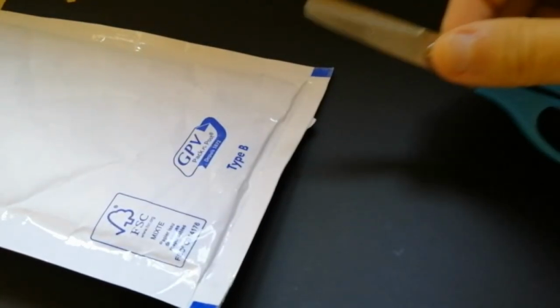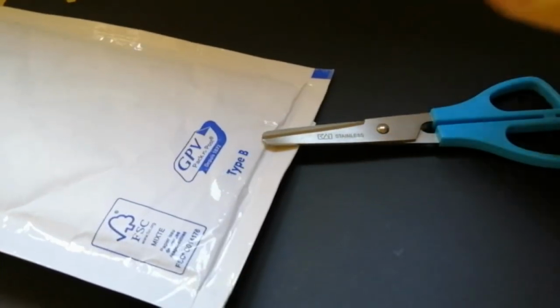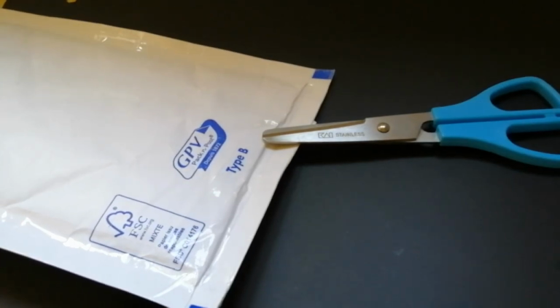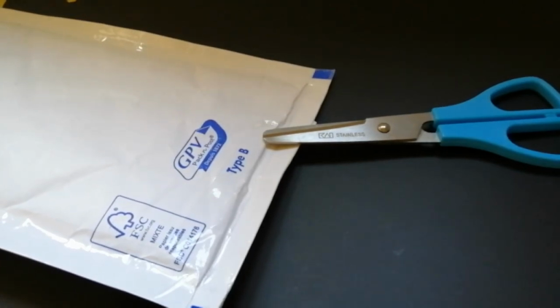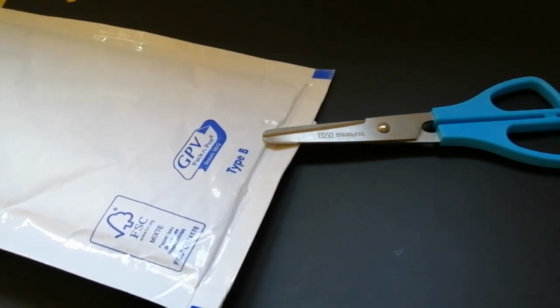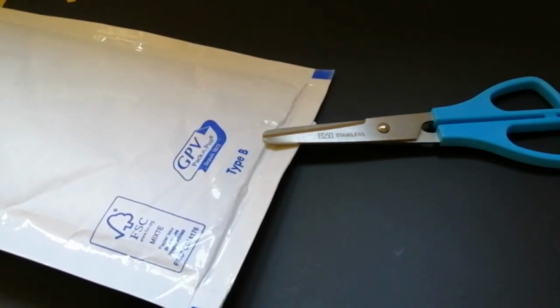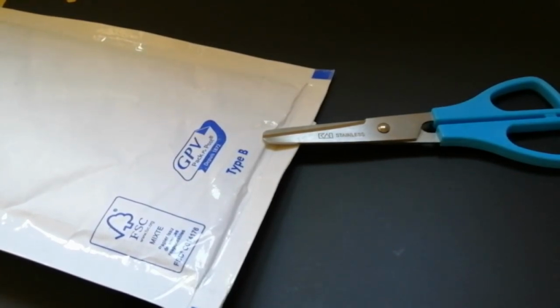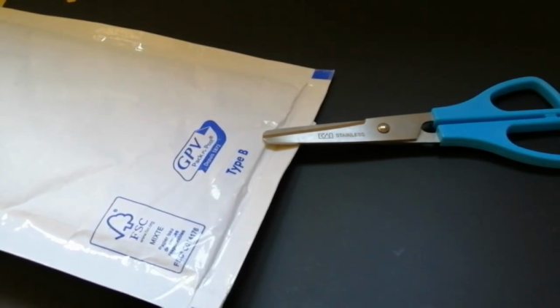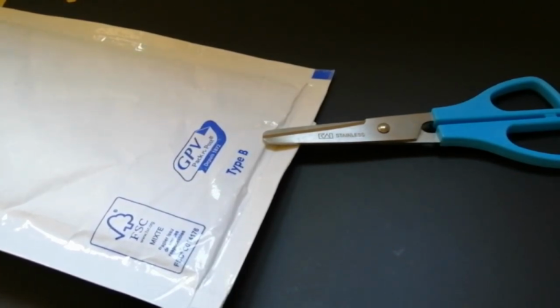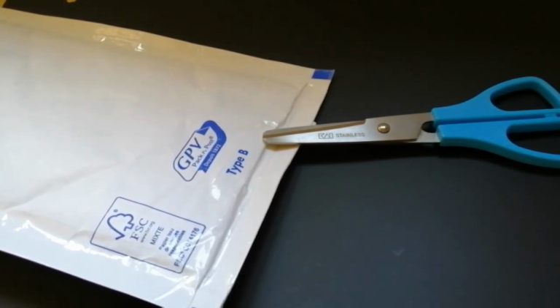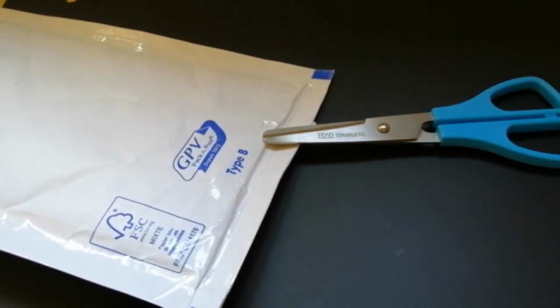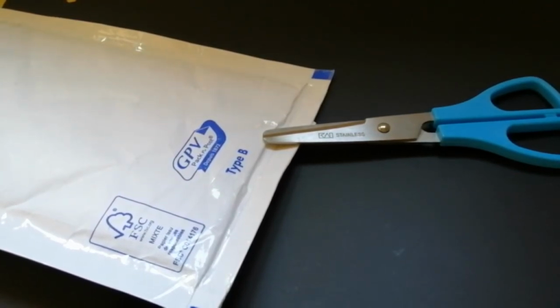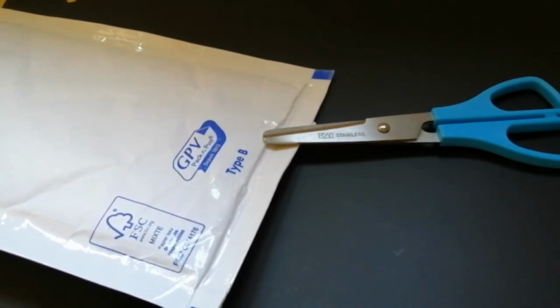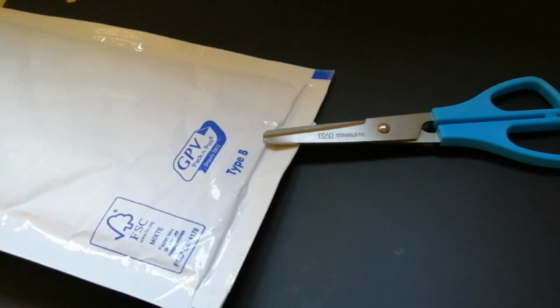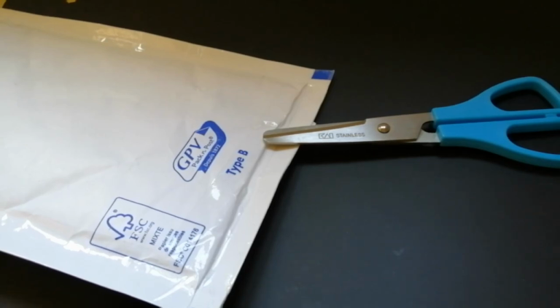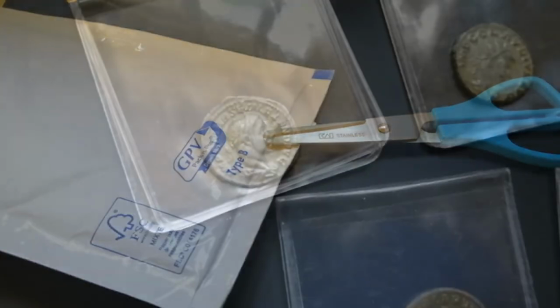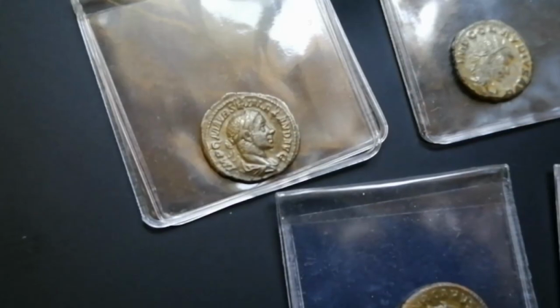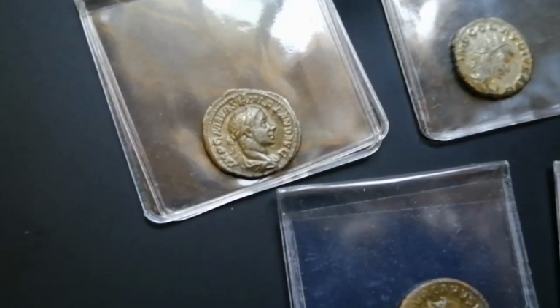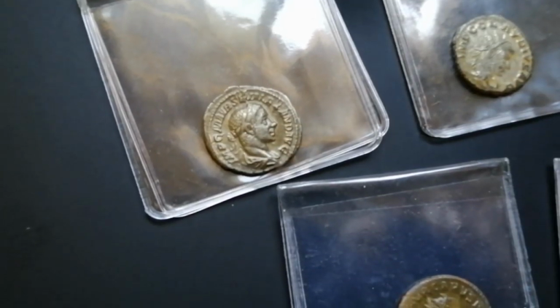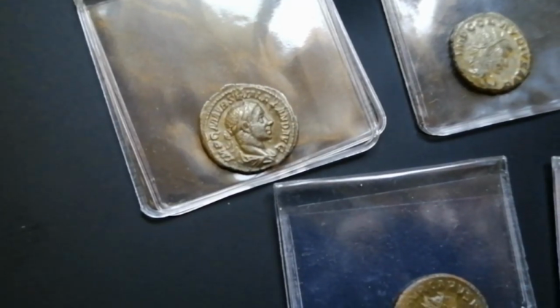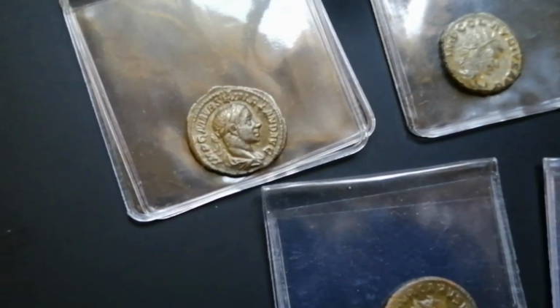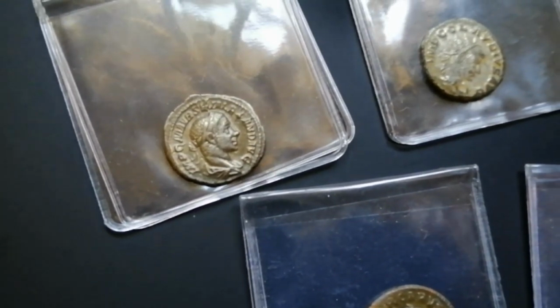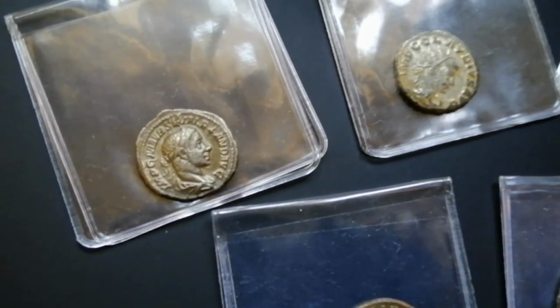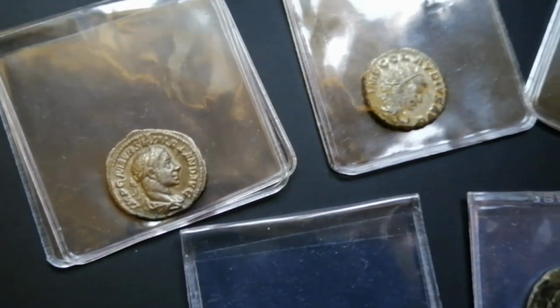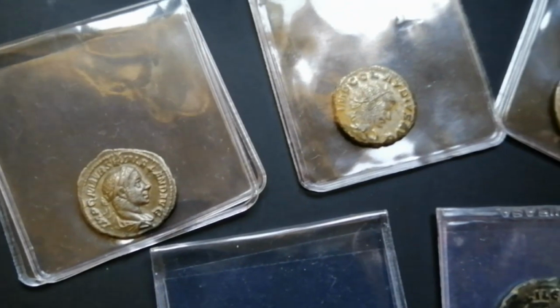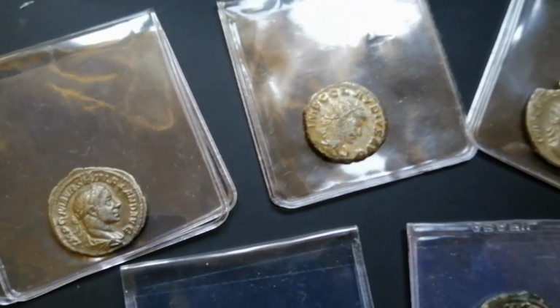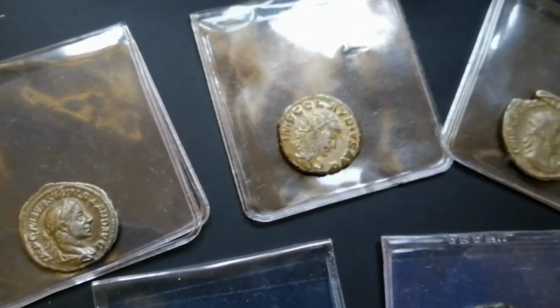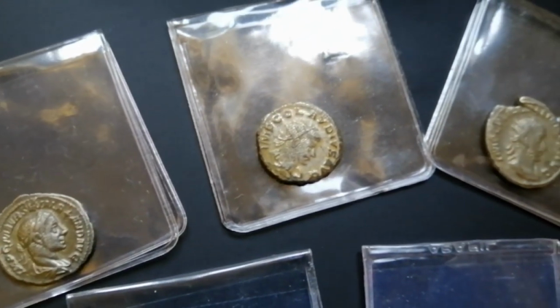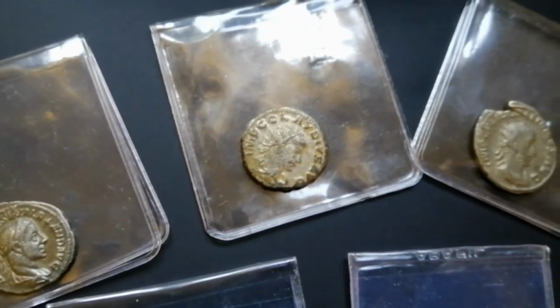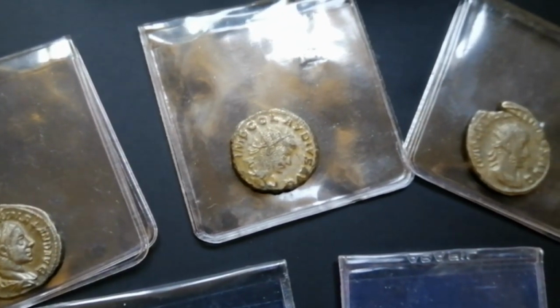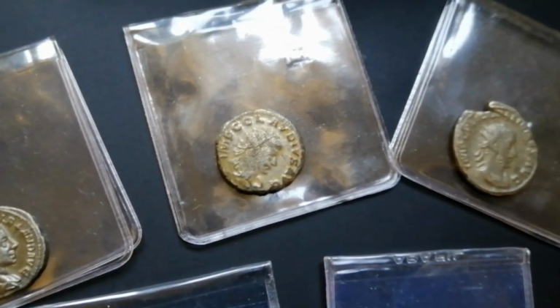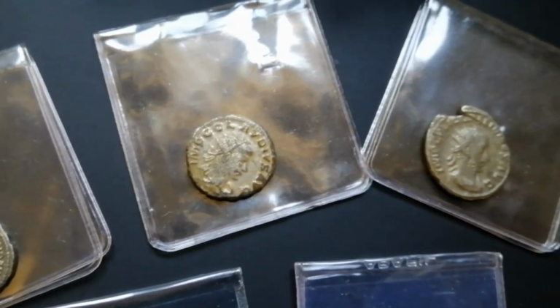Mail call! So while I prepare the next video, I've received some new coins, and why not share them with you guys? We all love to just look at new stuff, so let's have a peek!